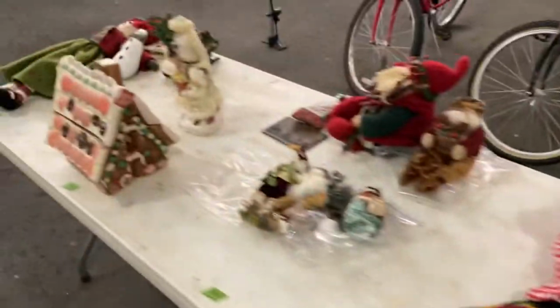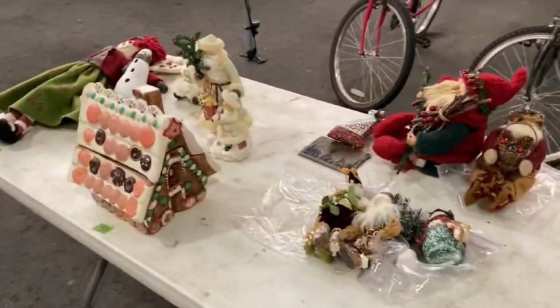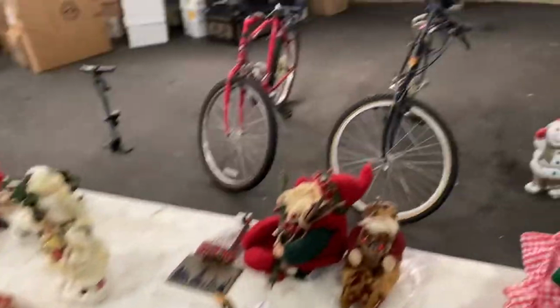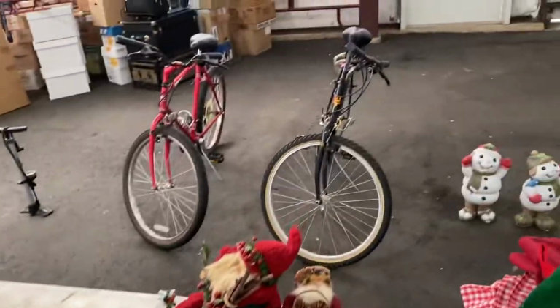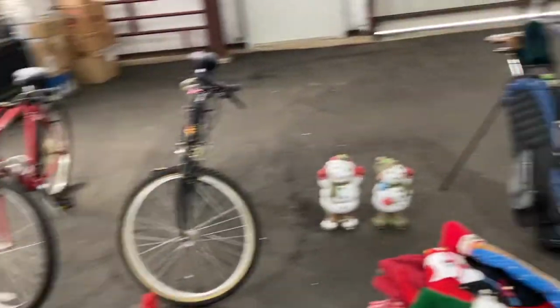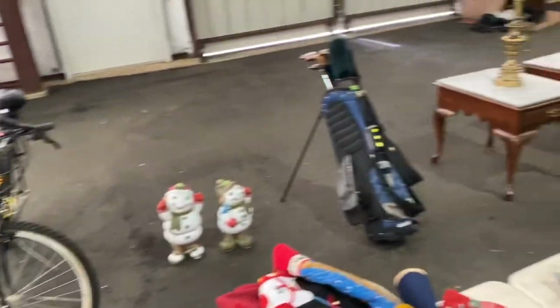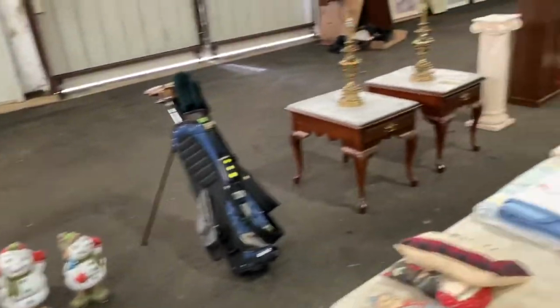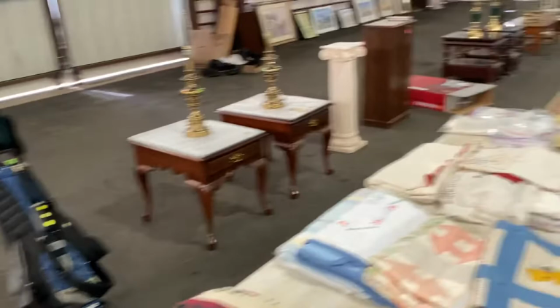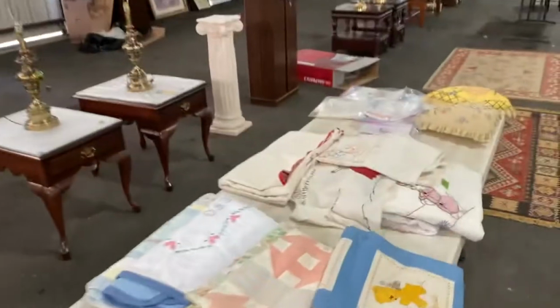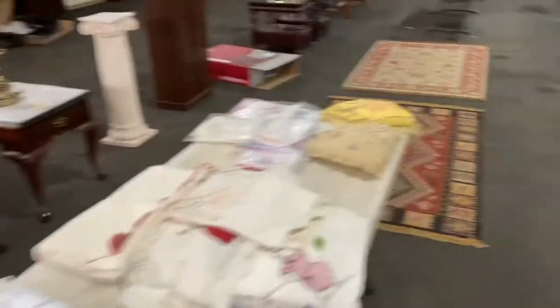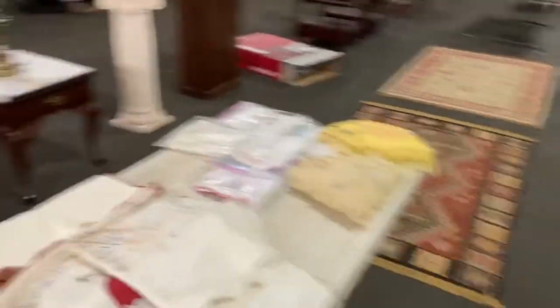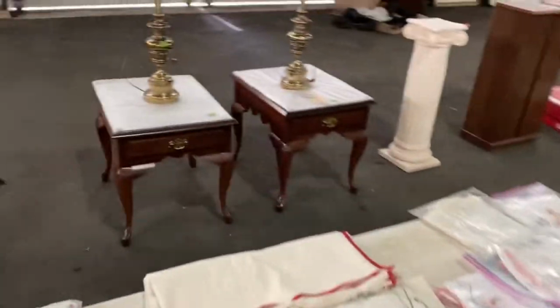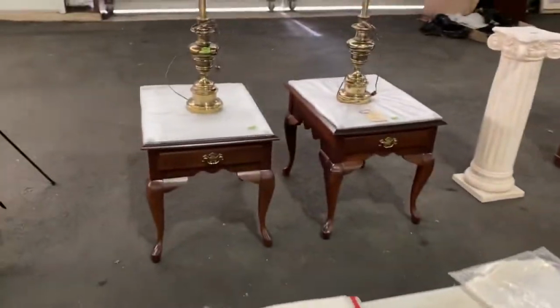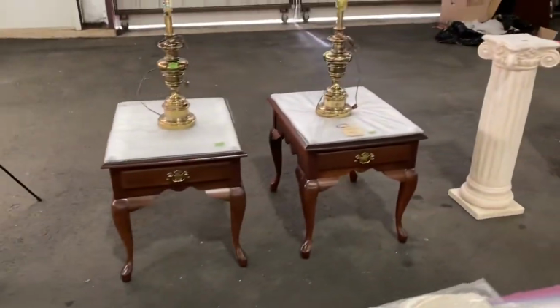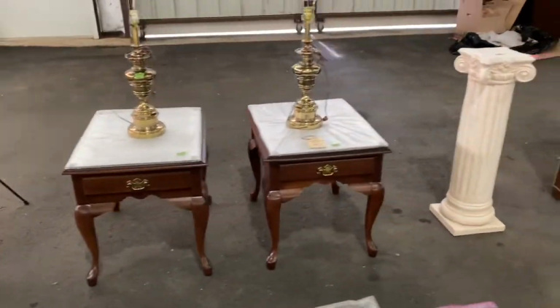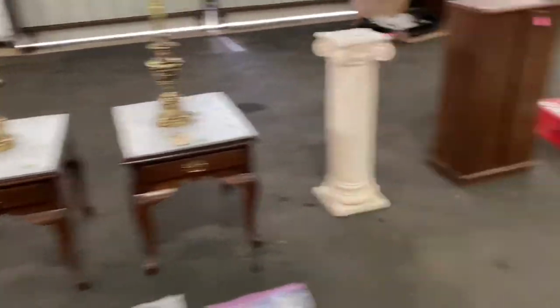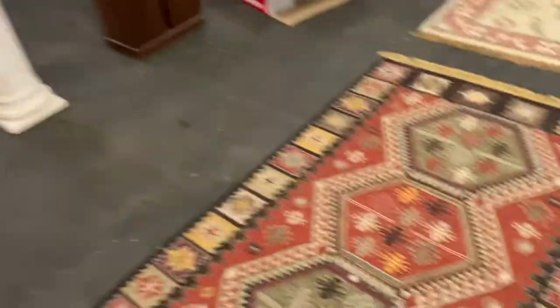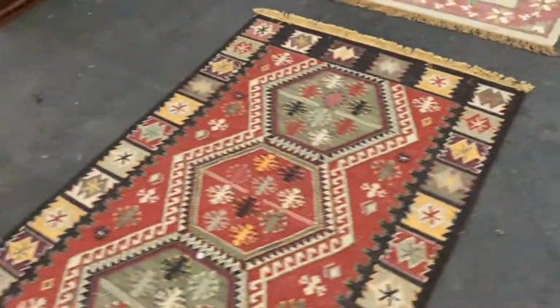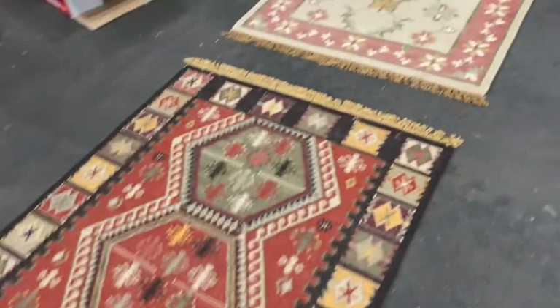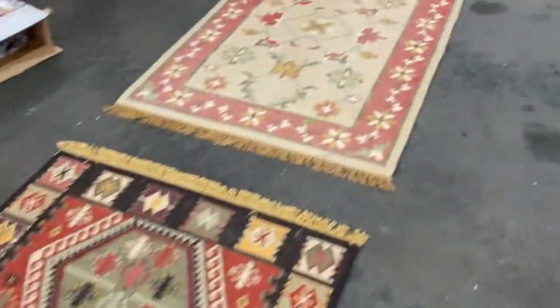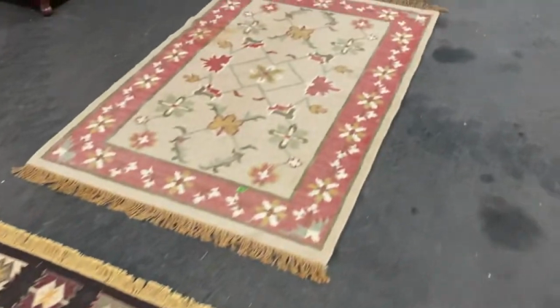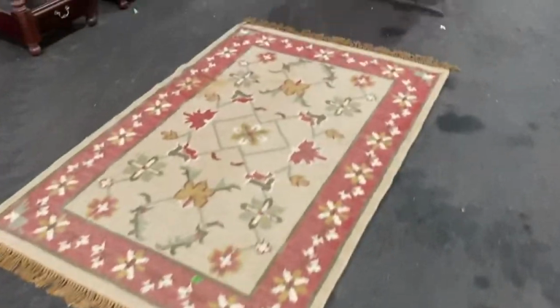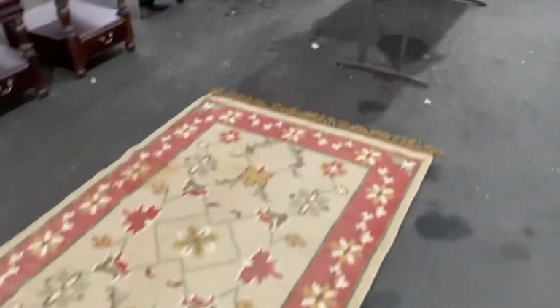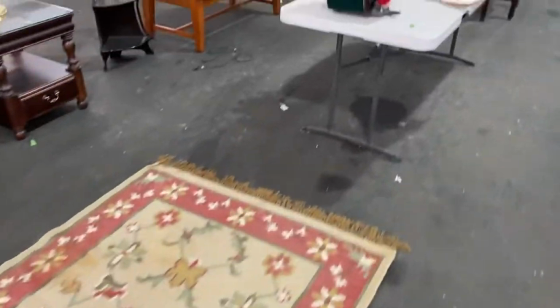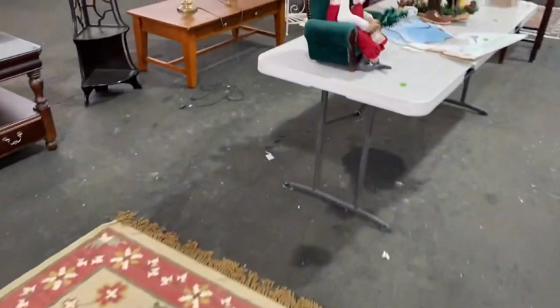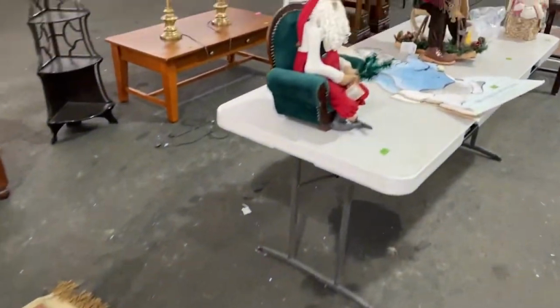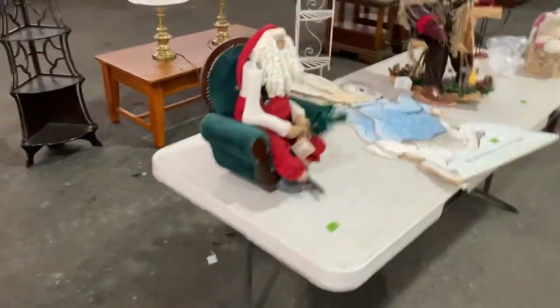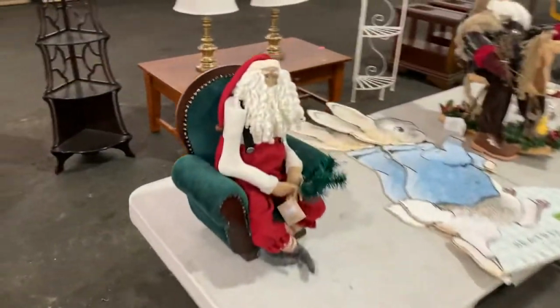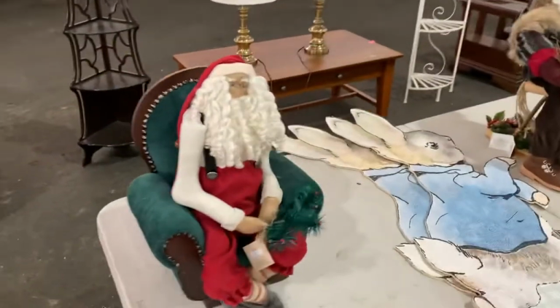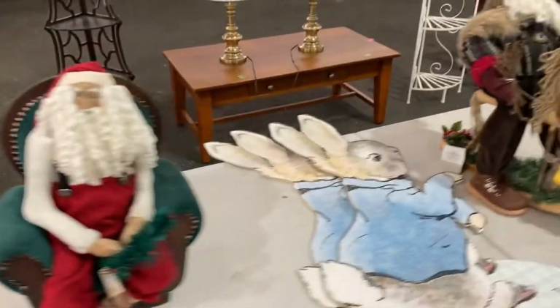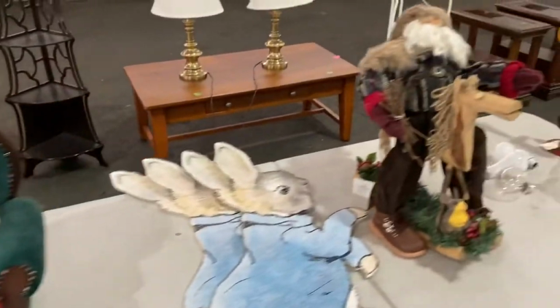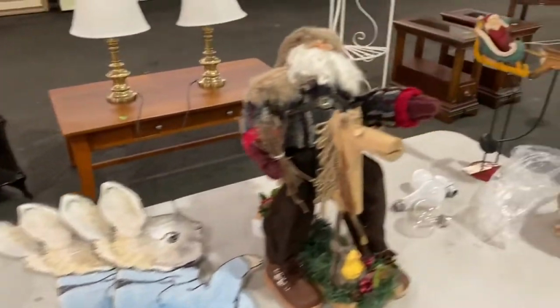More Christmas decorations. Some bicycles. Golf clubs. Some nice cherry end tables. Here's some Turkish-style carpets.